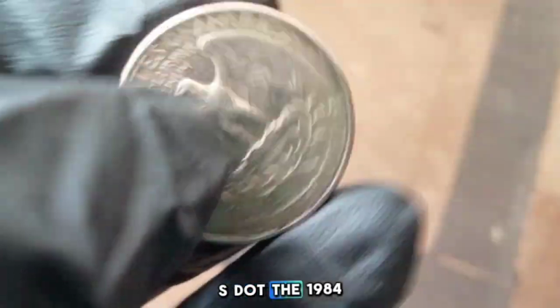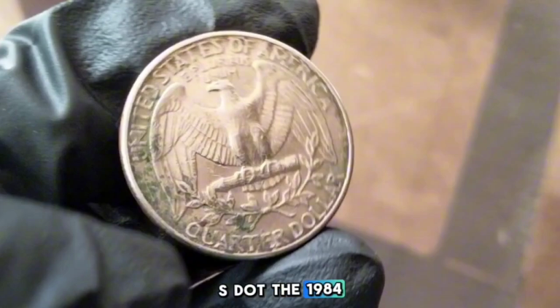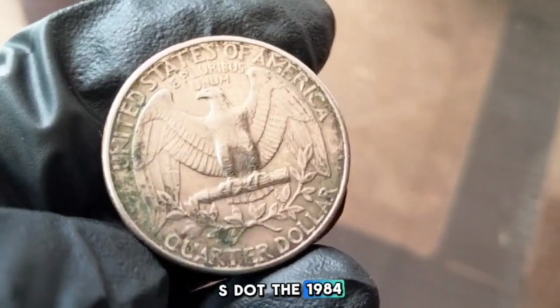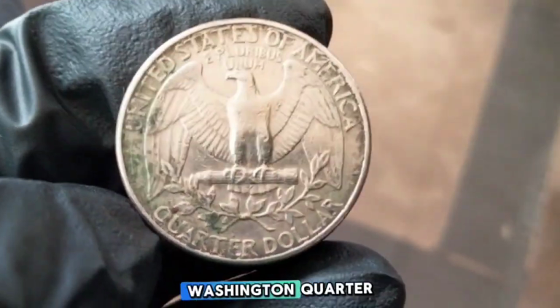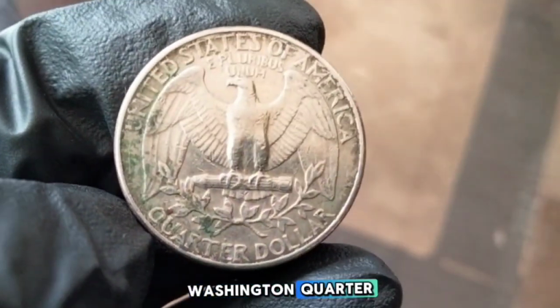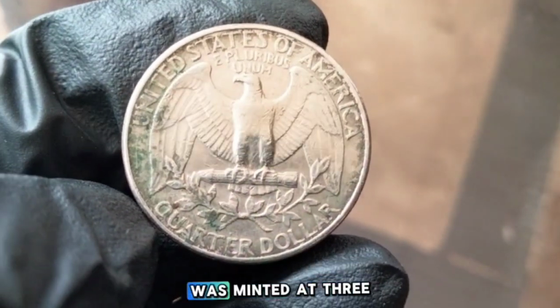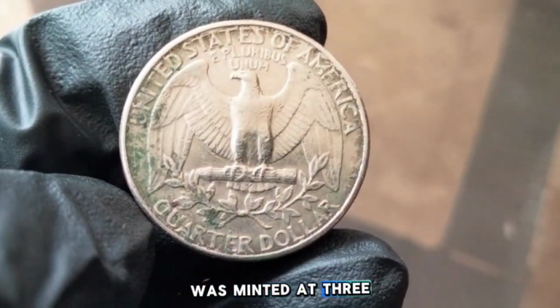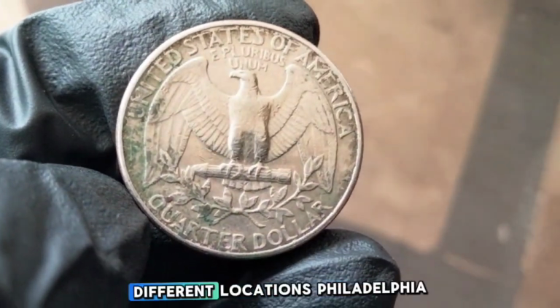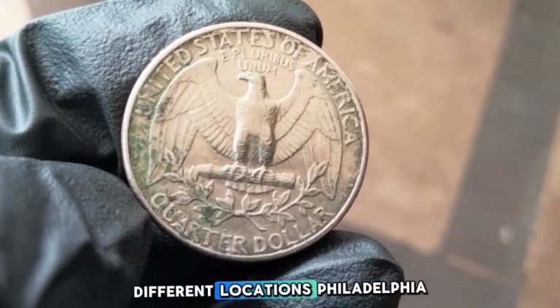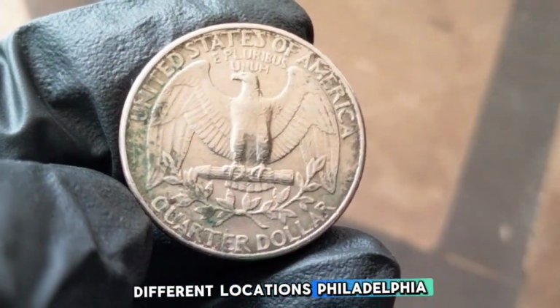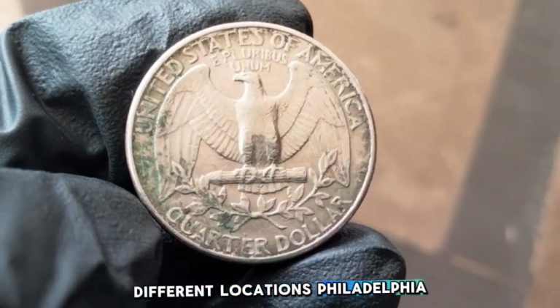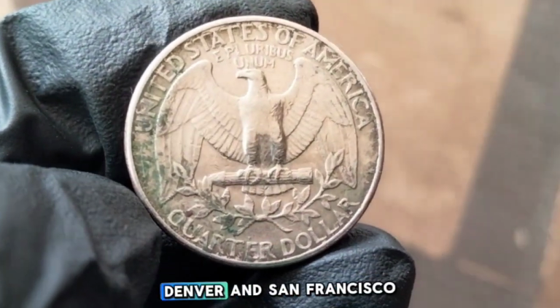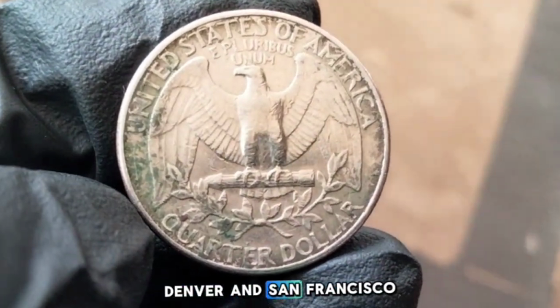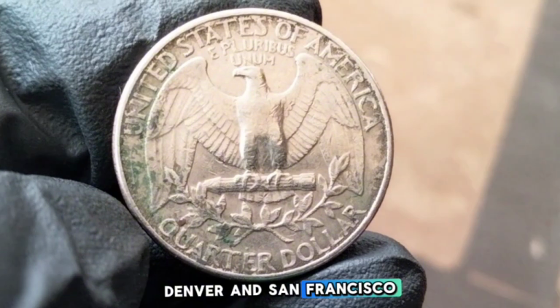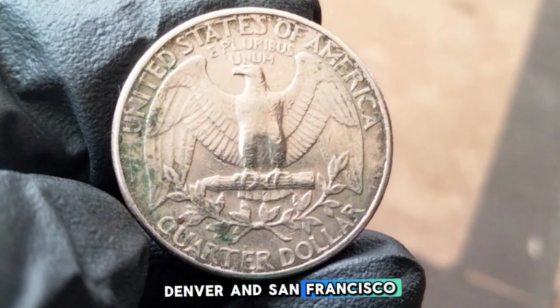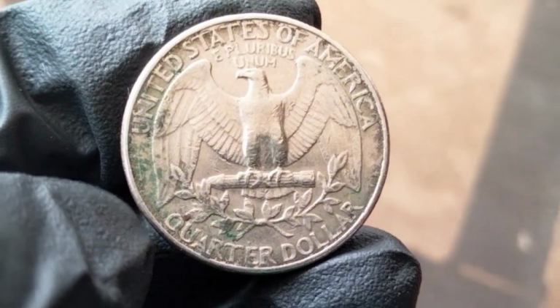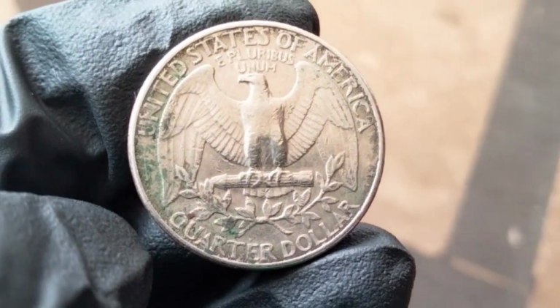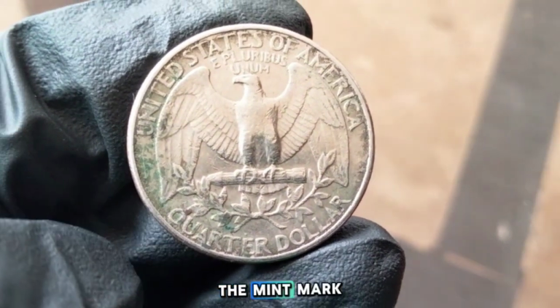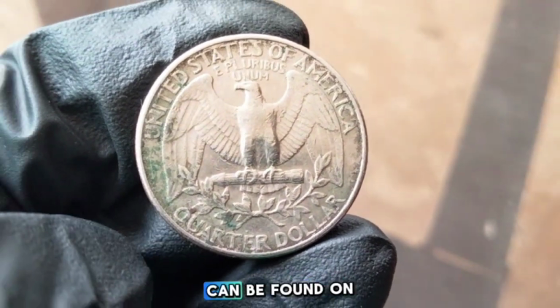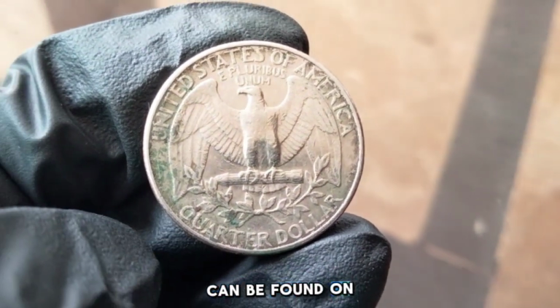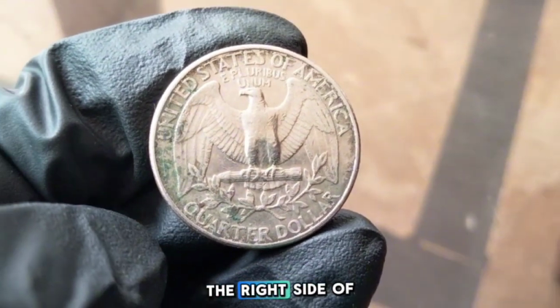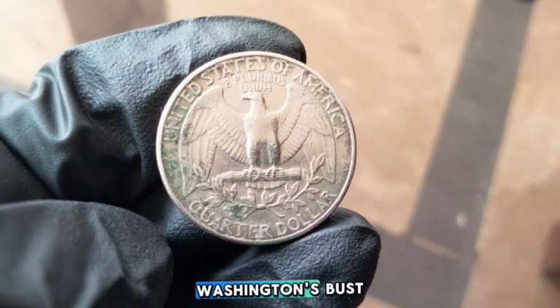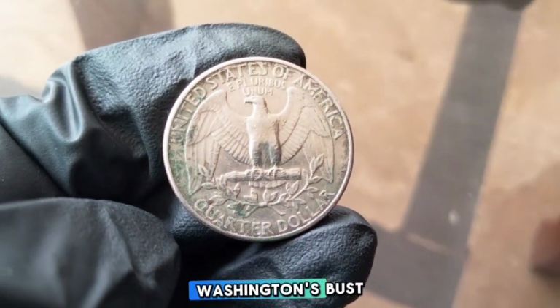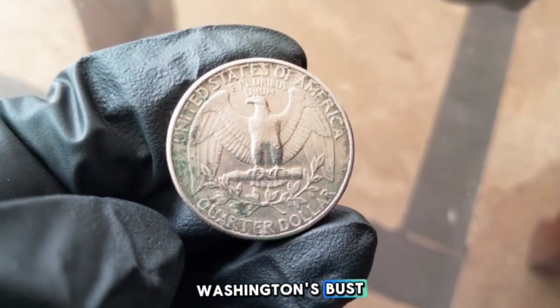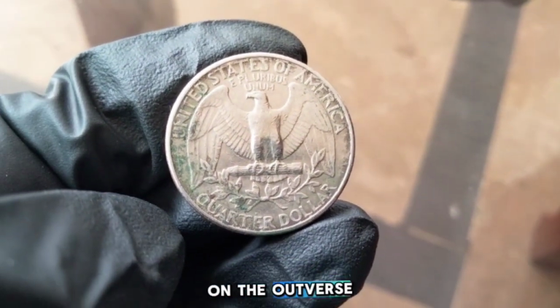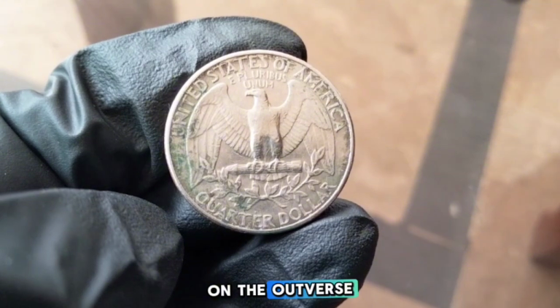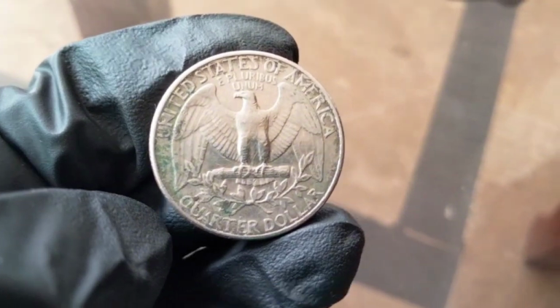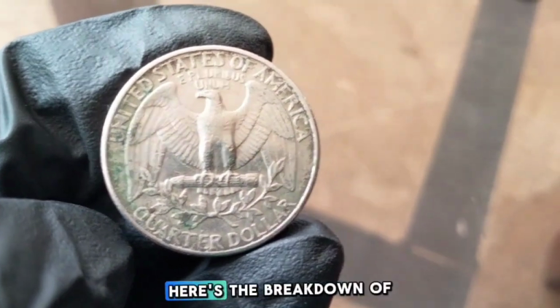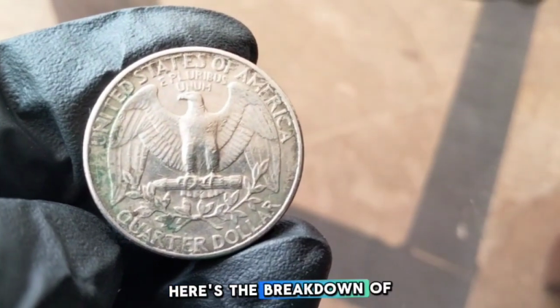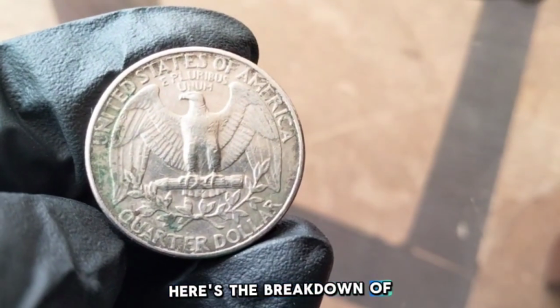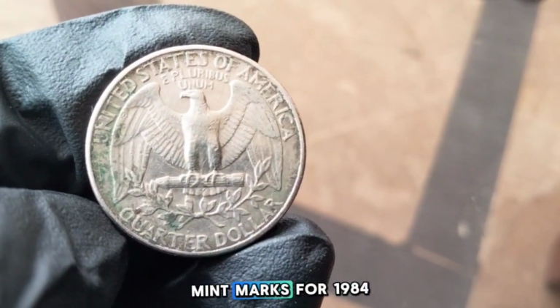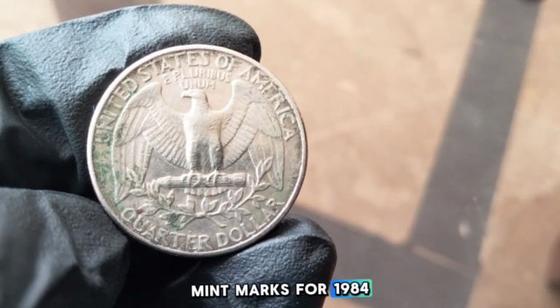The 1984 Washington quarter was minted at three different locations: Philadelphia, Denver, and San Francisco. The mint mark can be found on the right side of Washington's bust on the obverse.